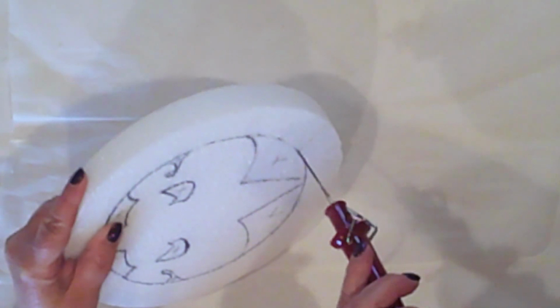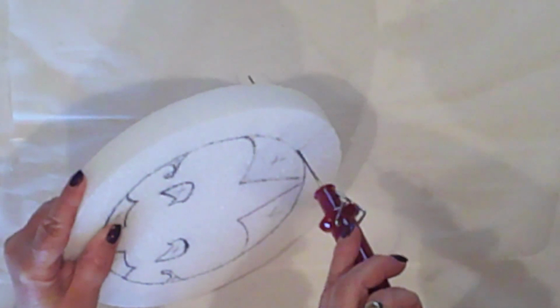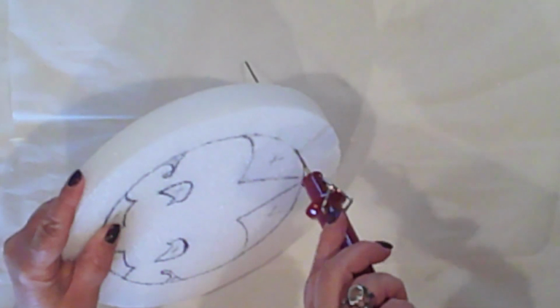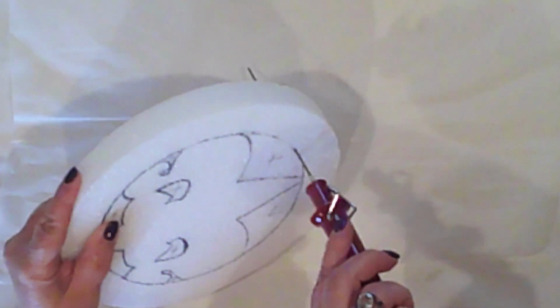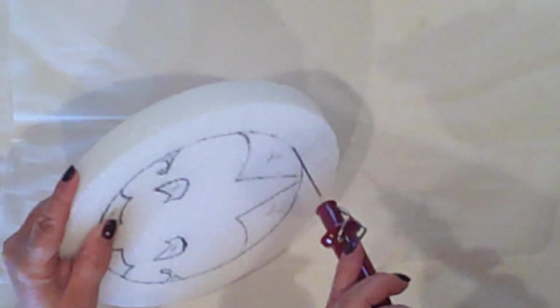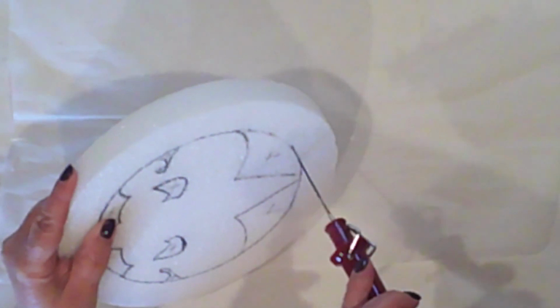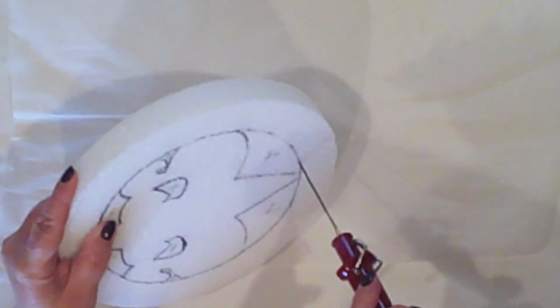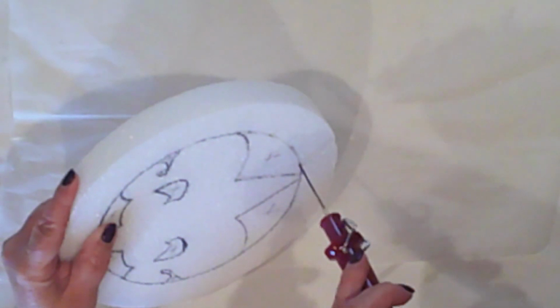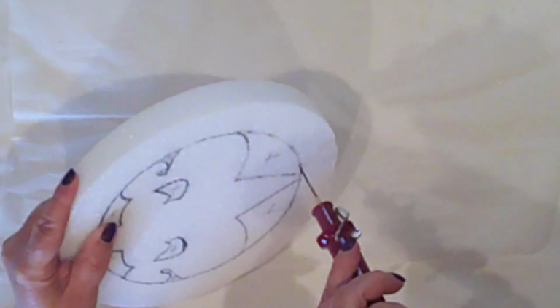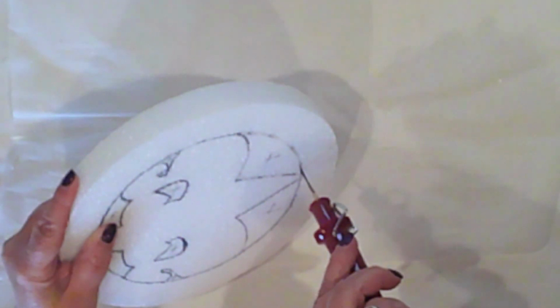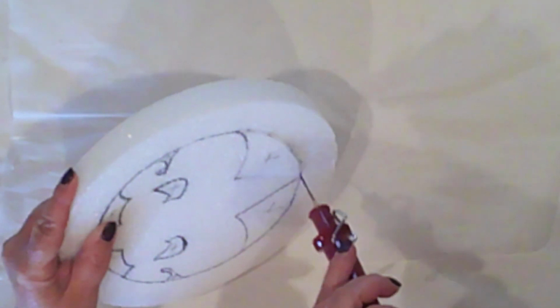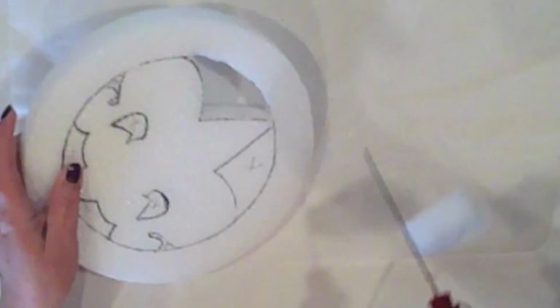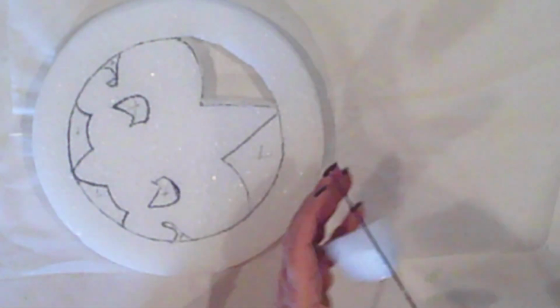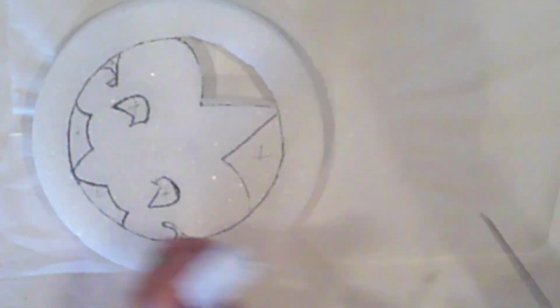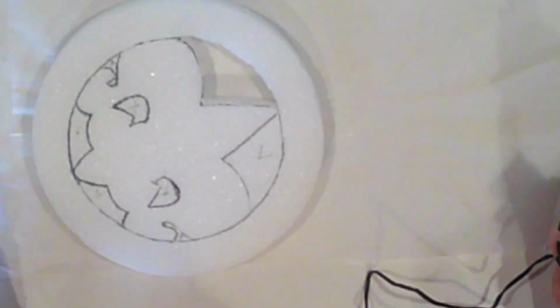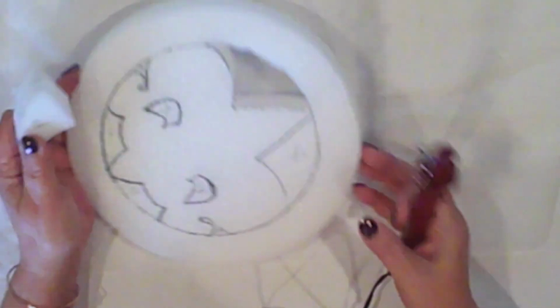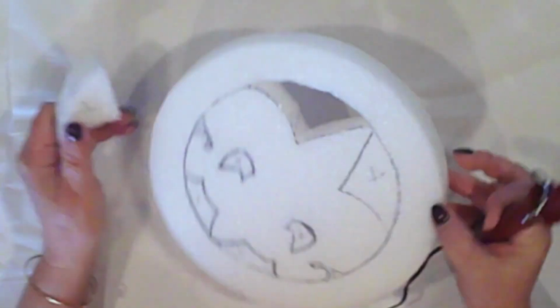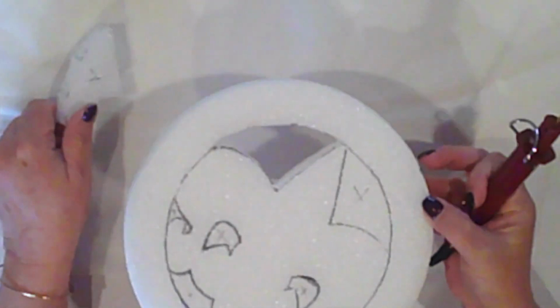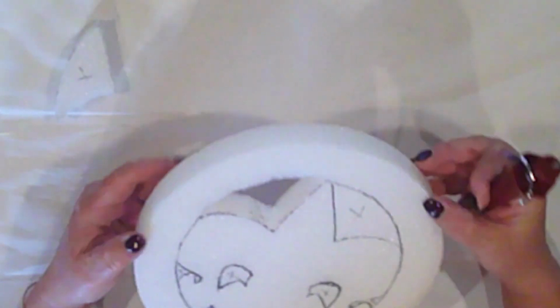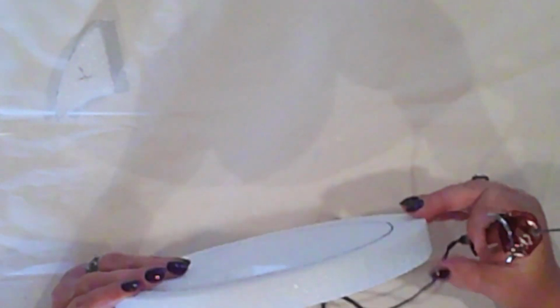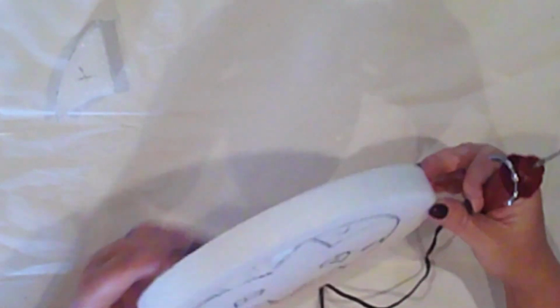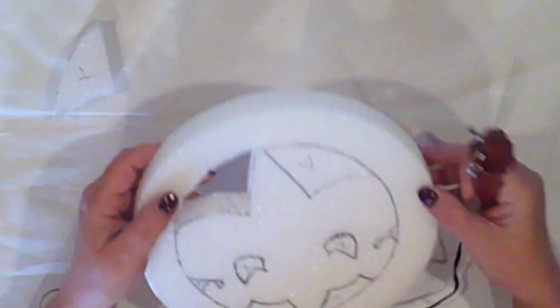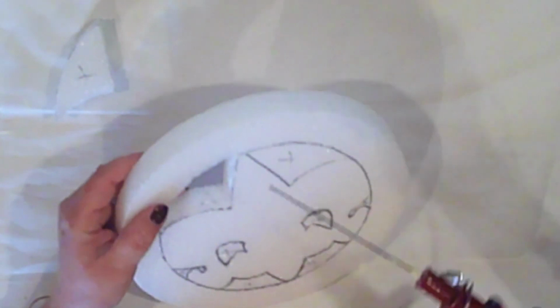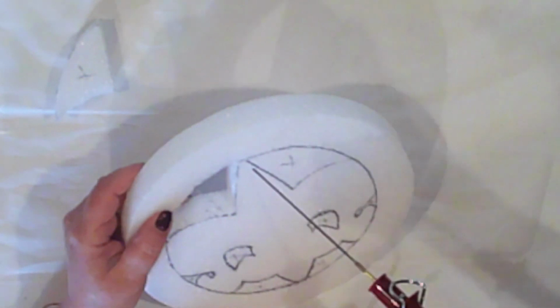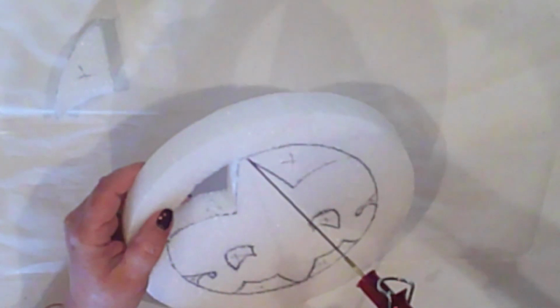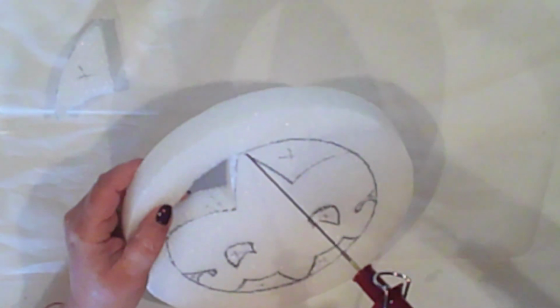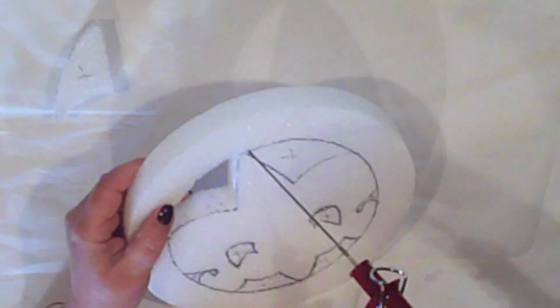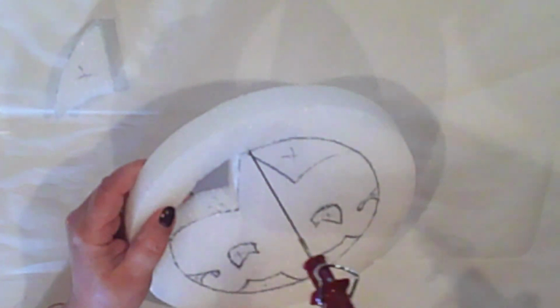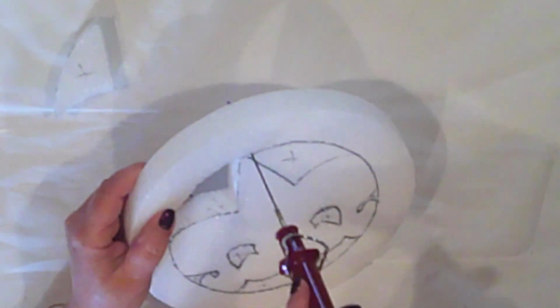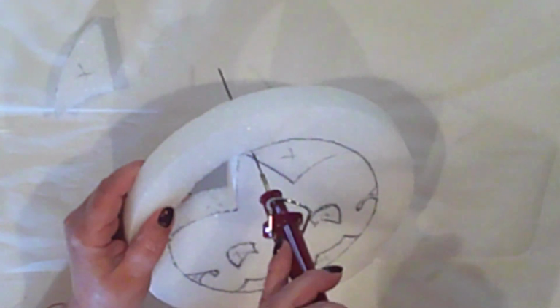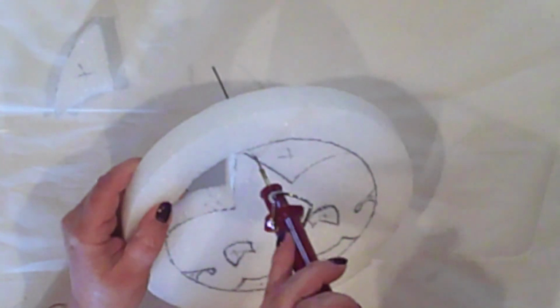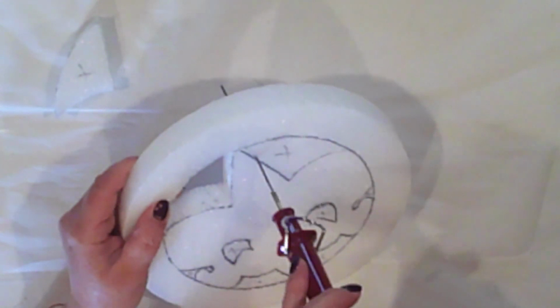Look at how easy it goes through this. Love it. And it pops right out, nice and smooth. I'll just continue on until all my sections are cut out.